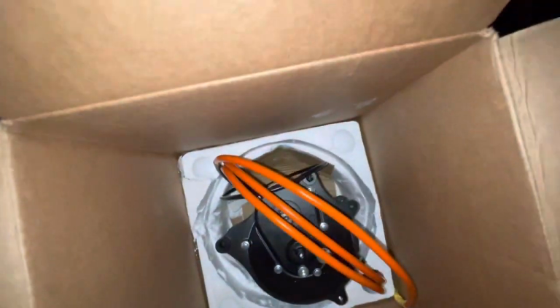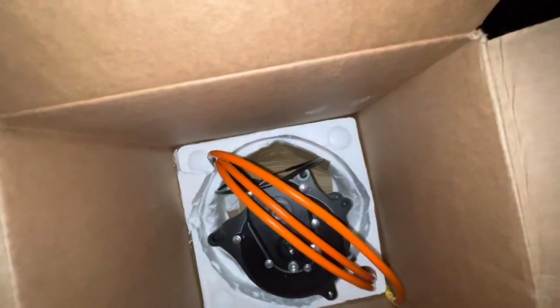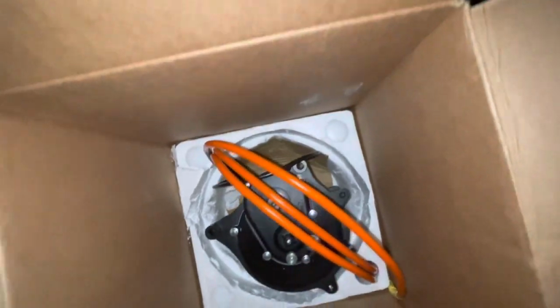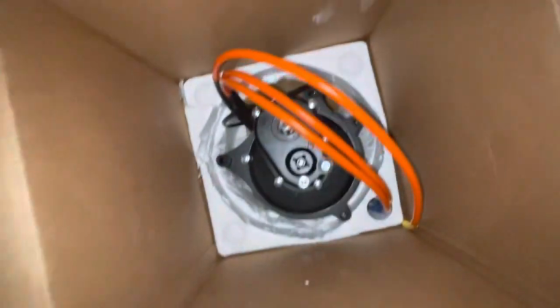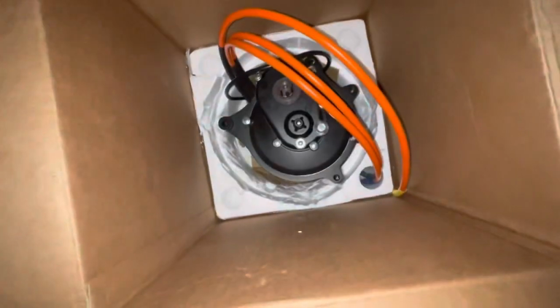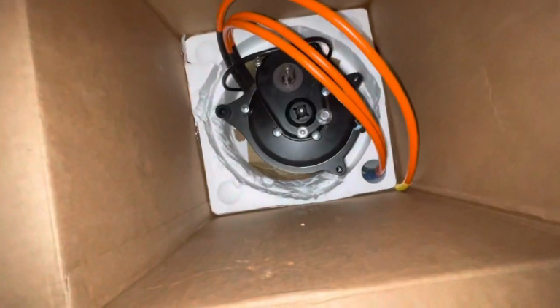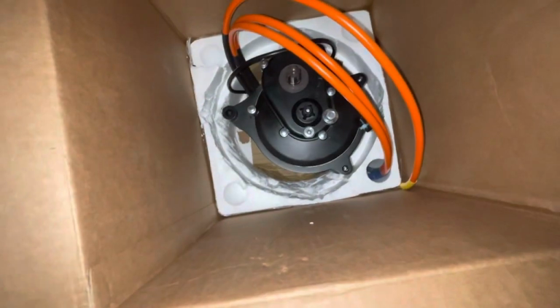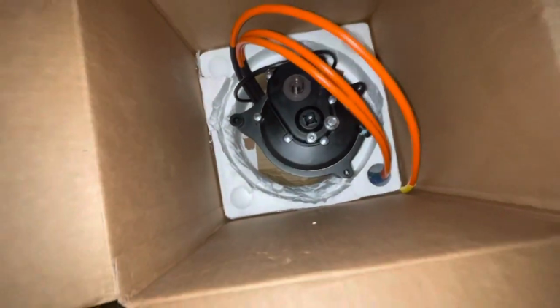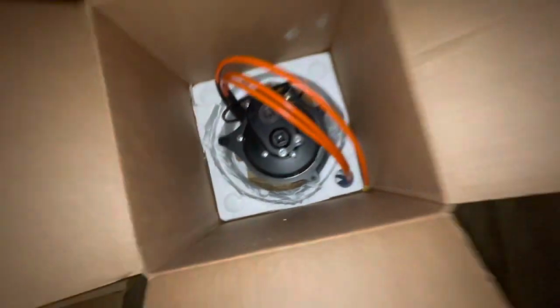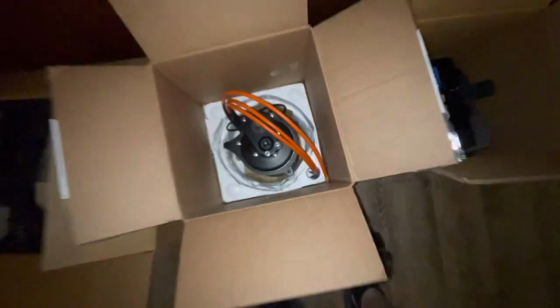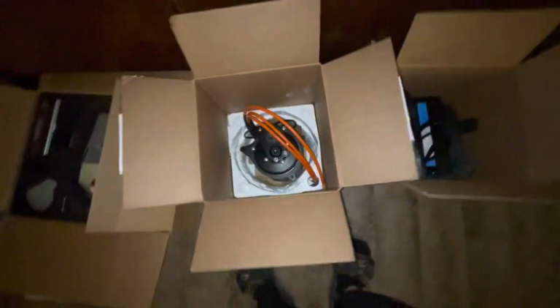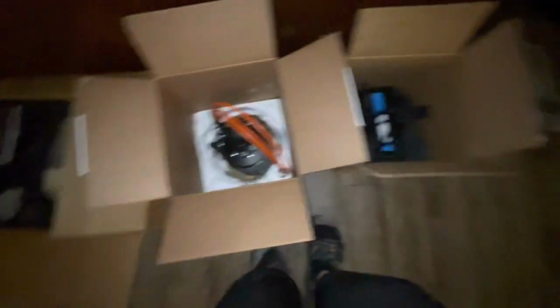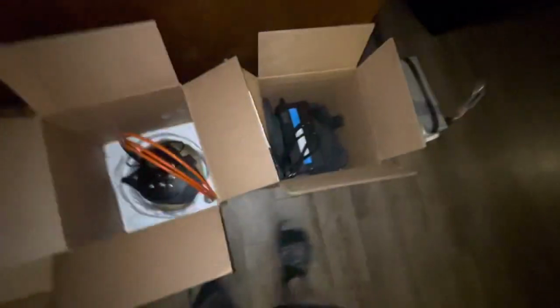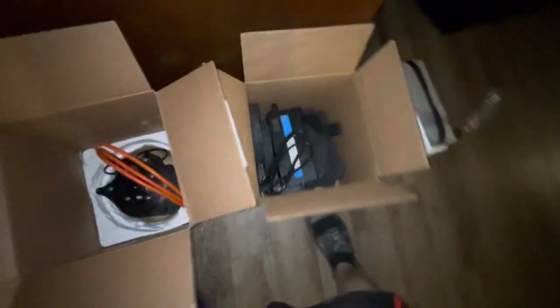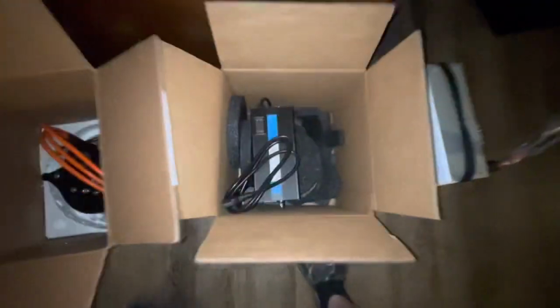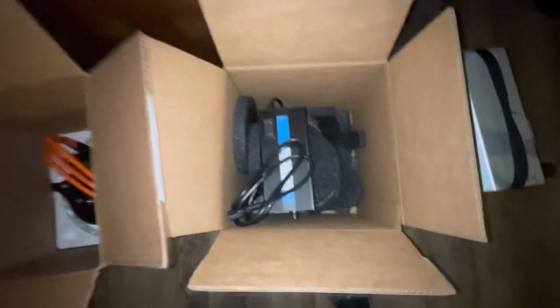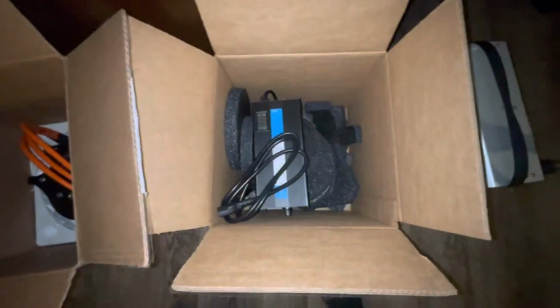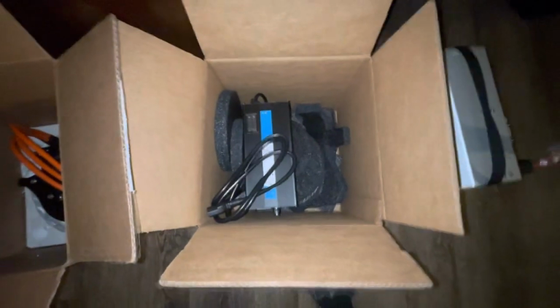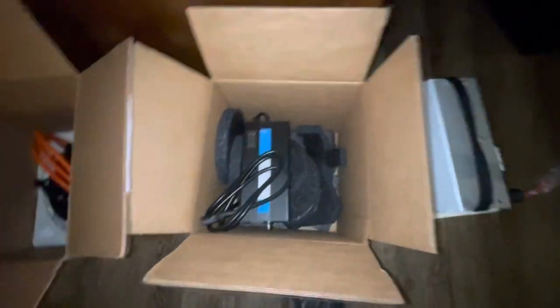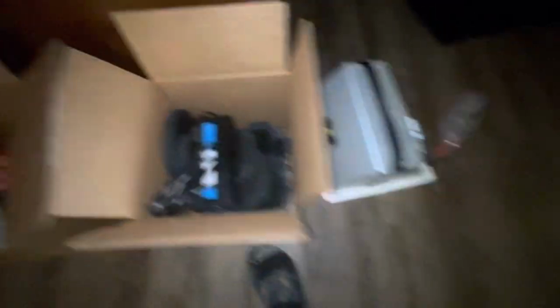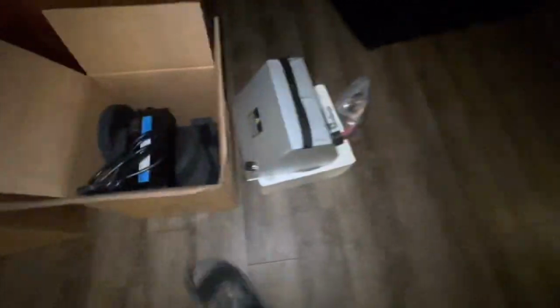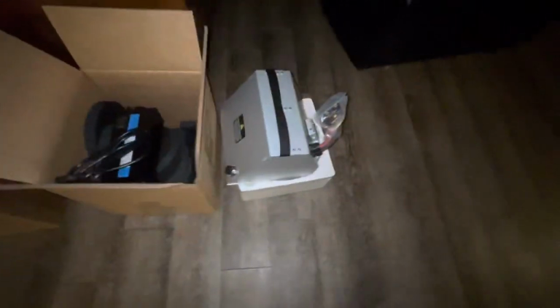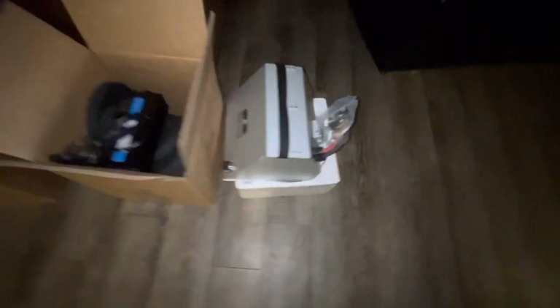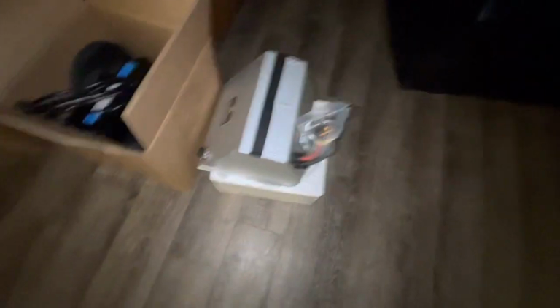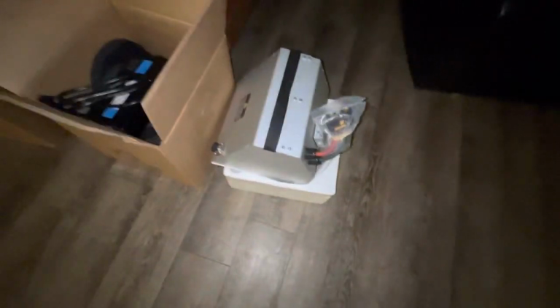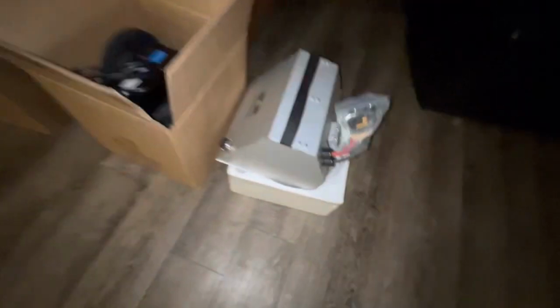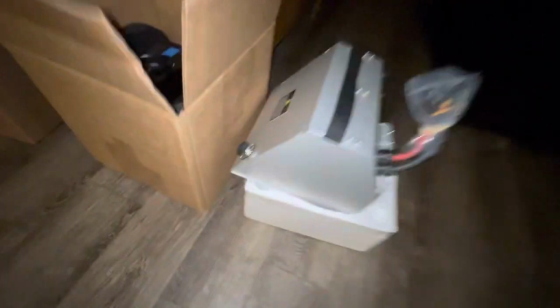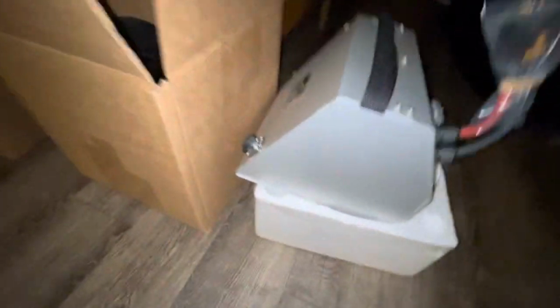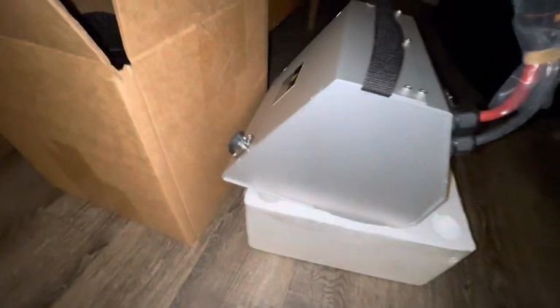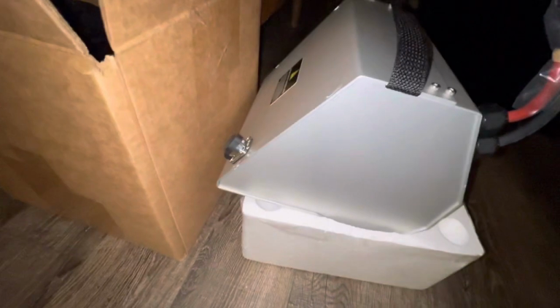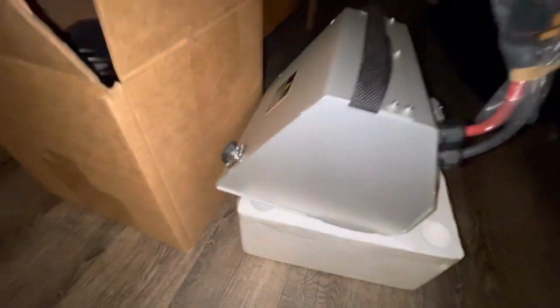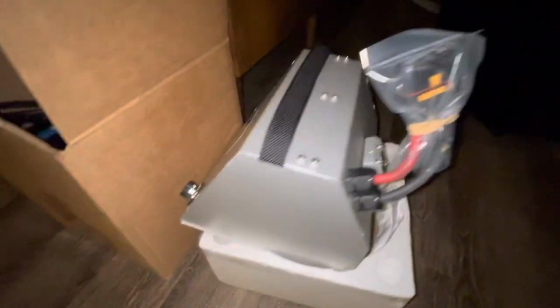Burly. A big charger and a monster battery. I think it's sick.